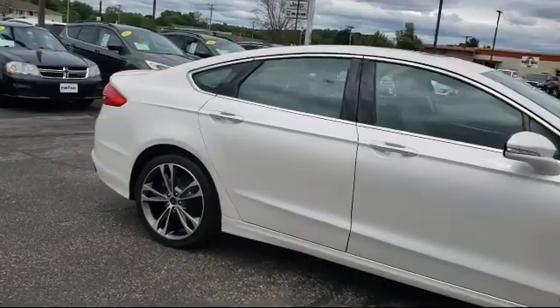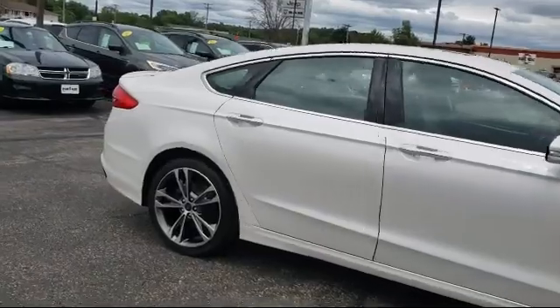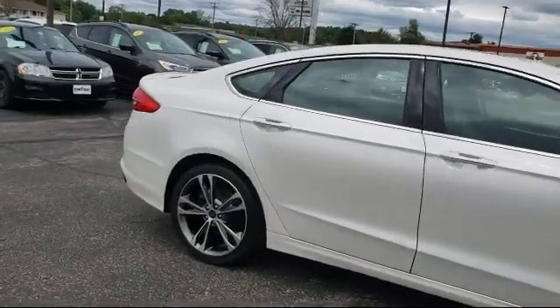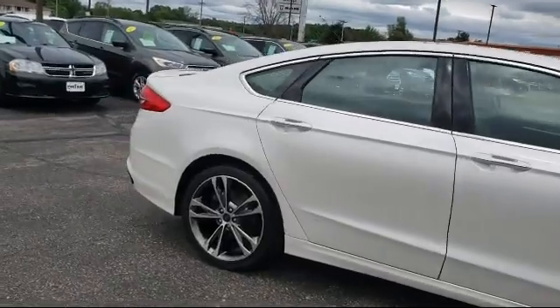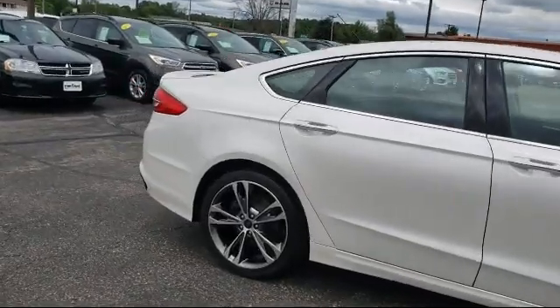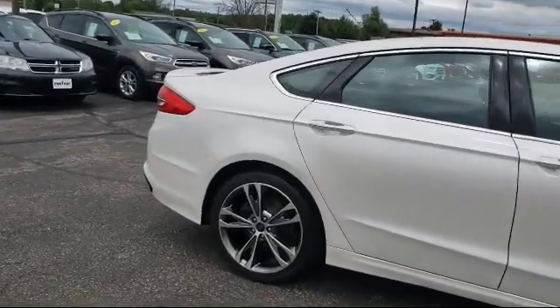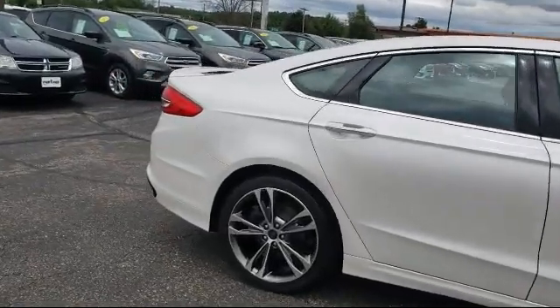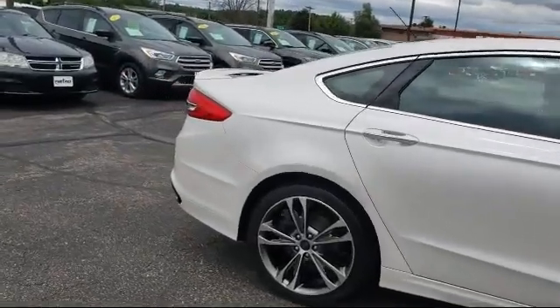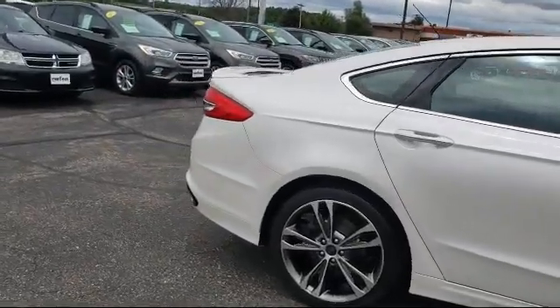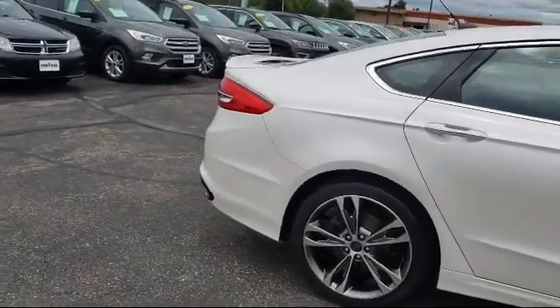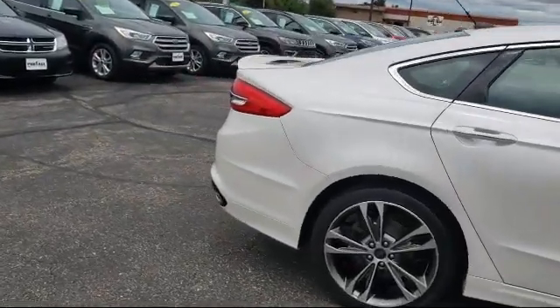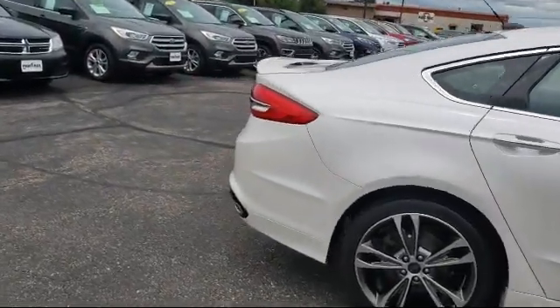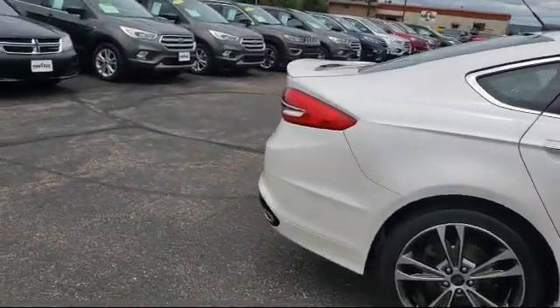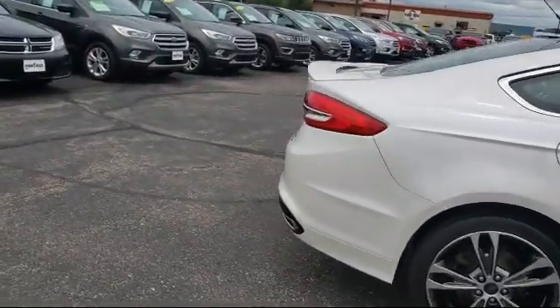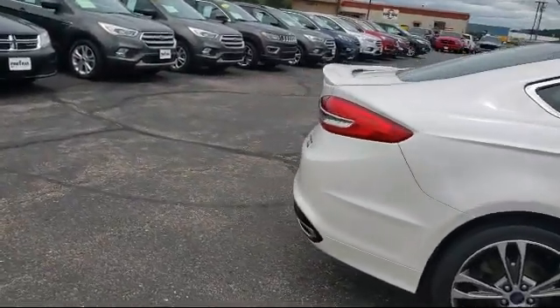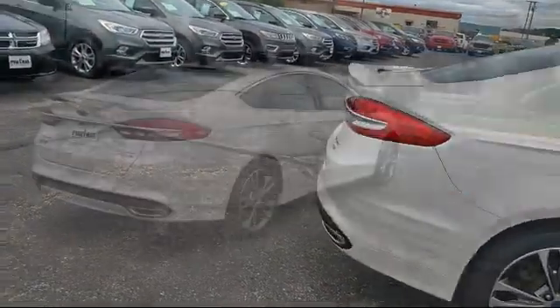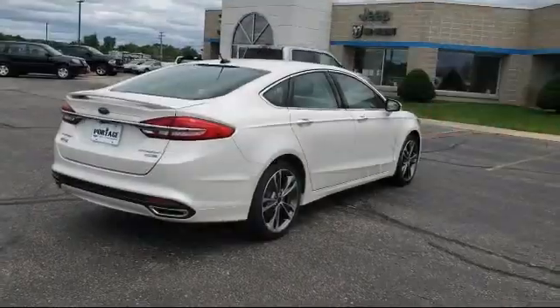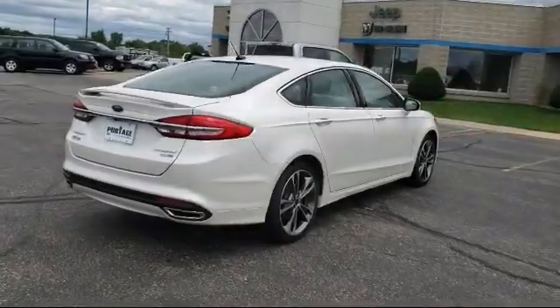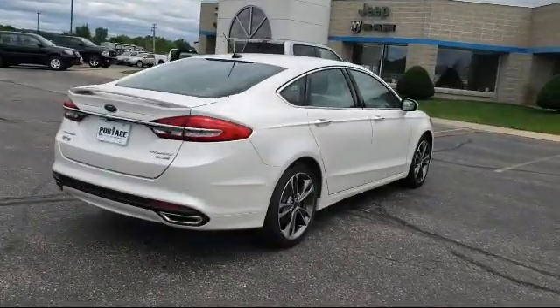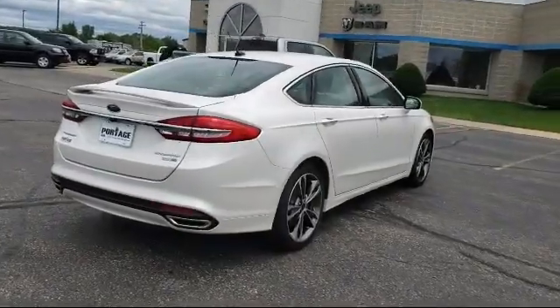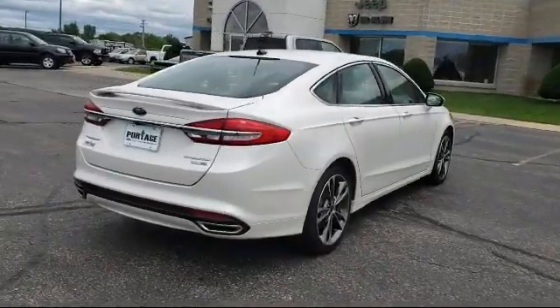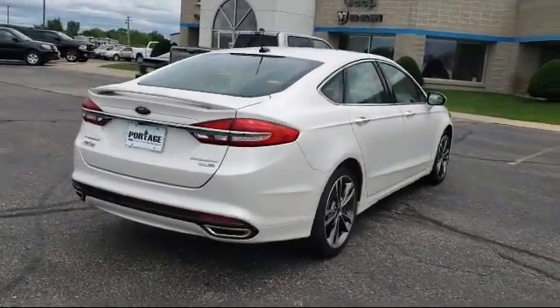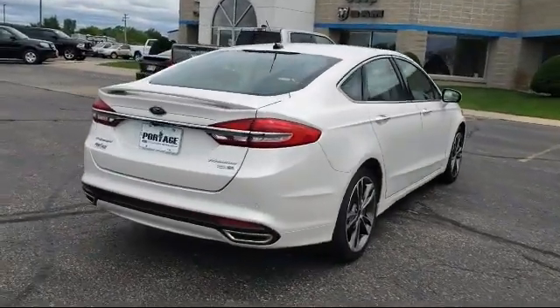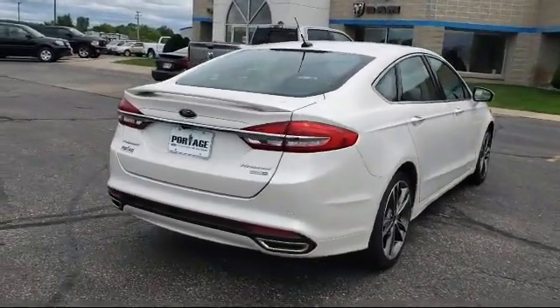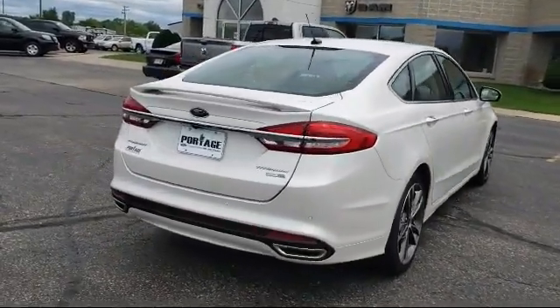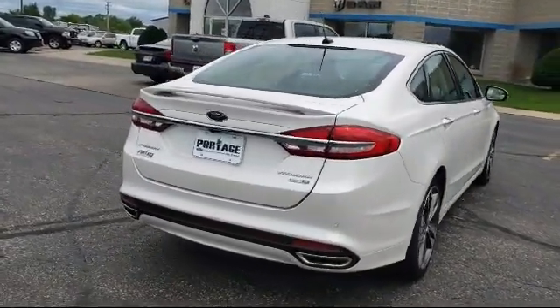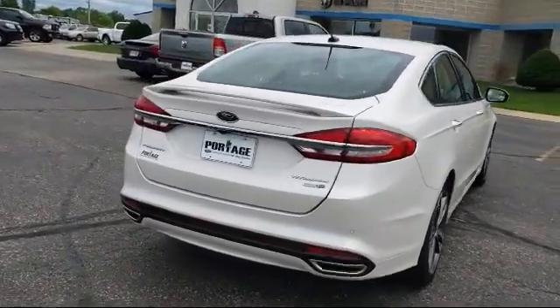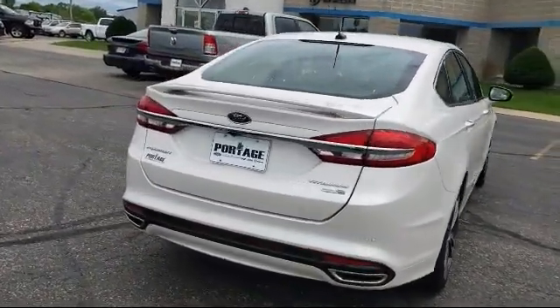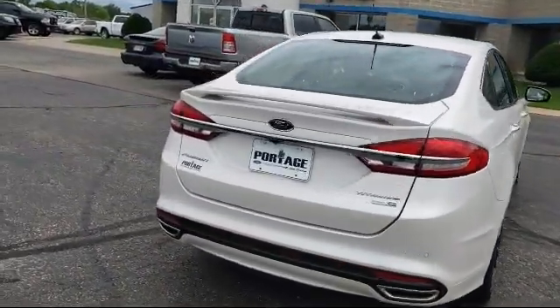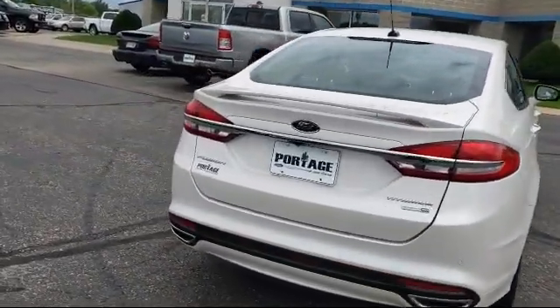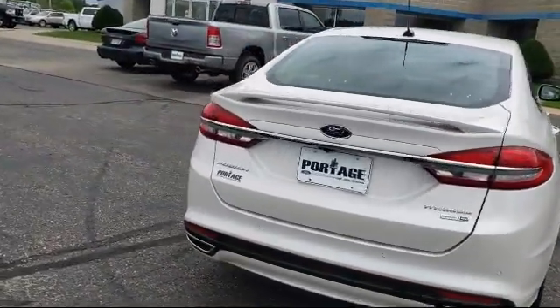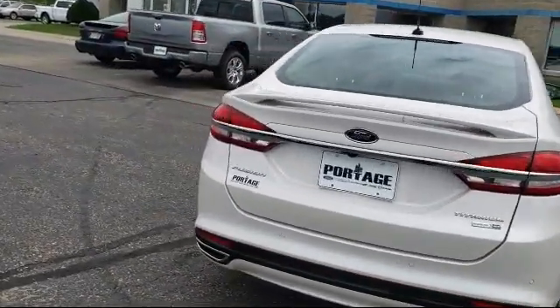It features a powerful and efficient turbocharged engine, premium sound system, steering wheel controls, leather seating, and has less than 35,000 miles on the odometer.